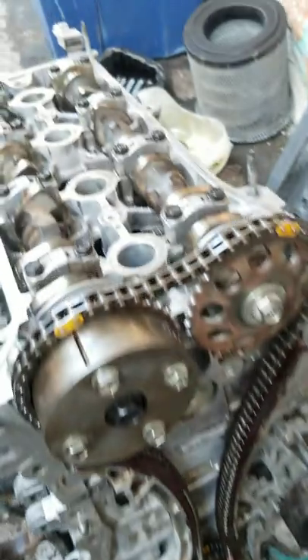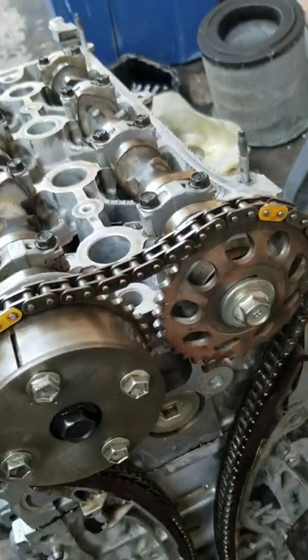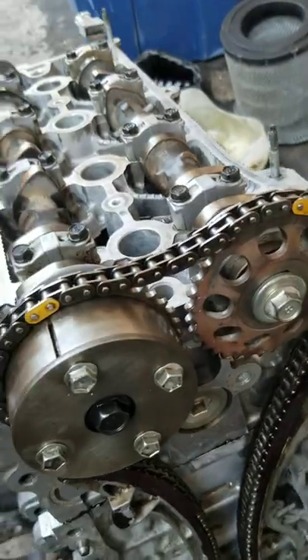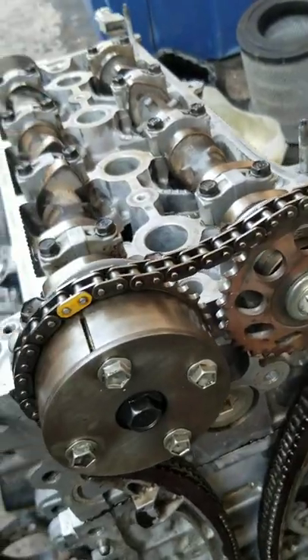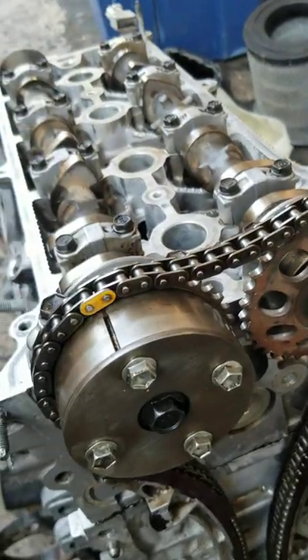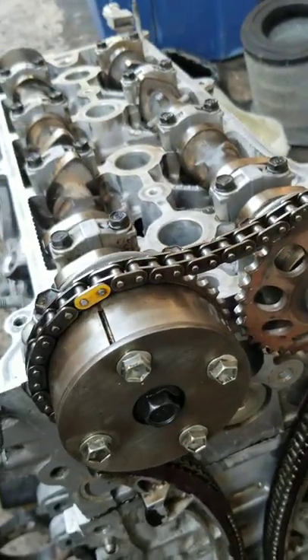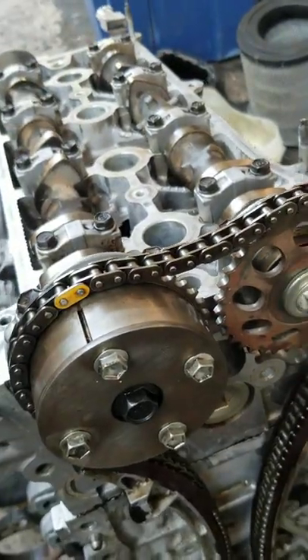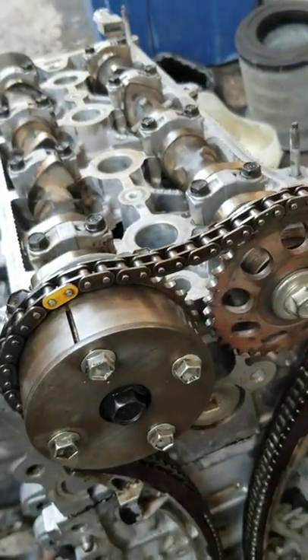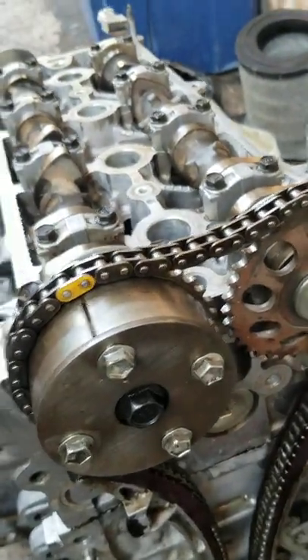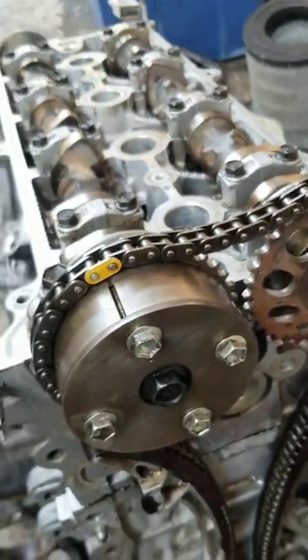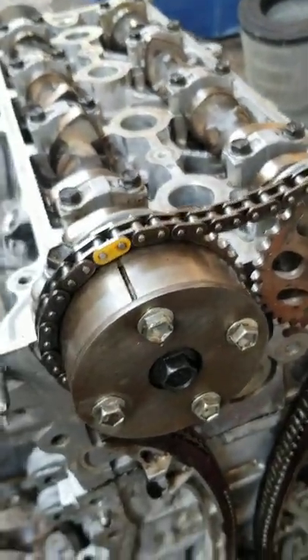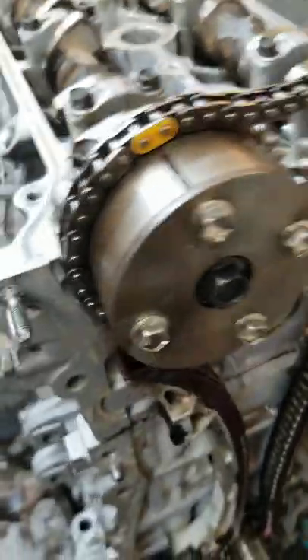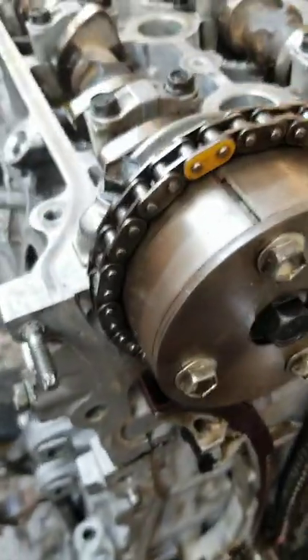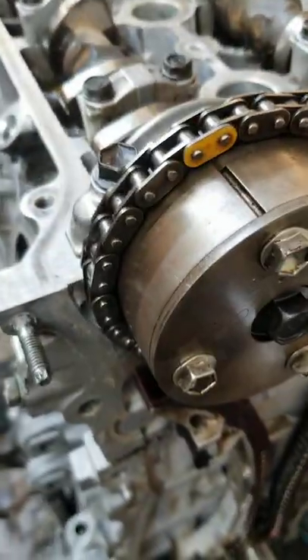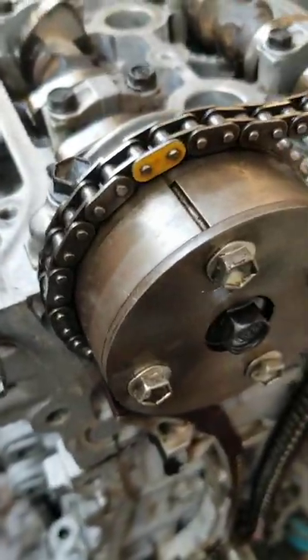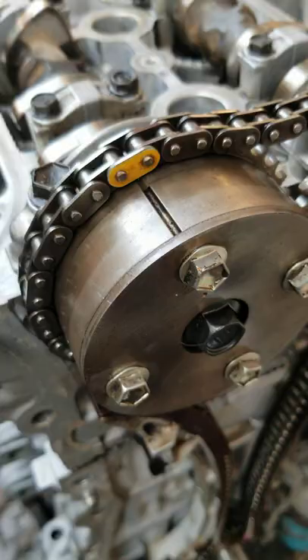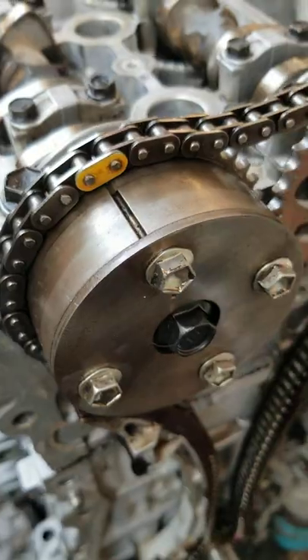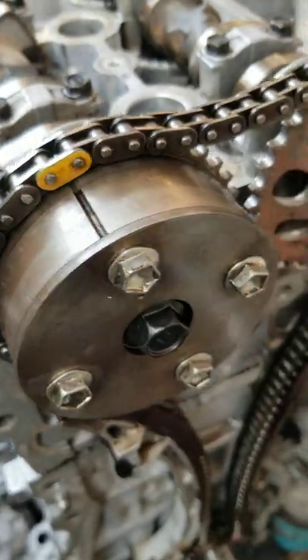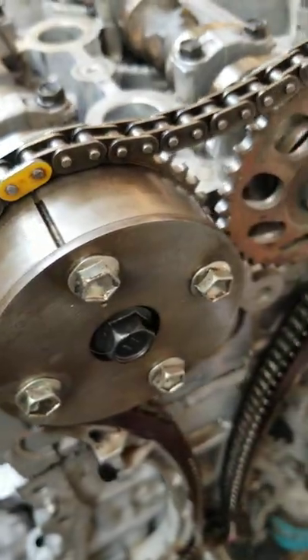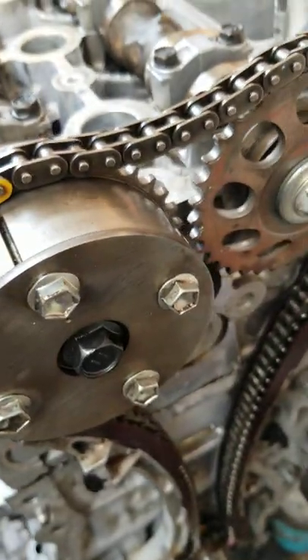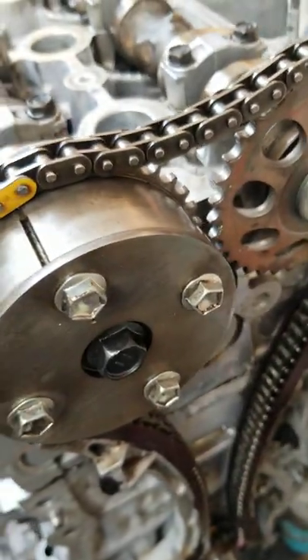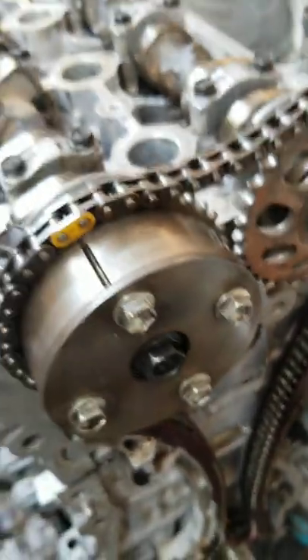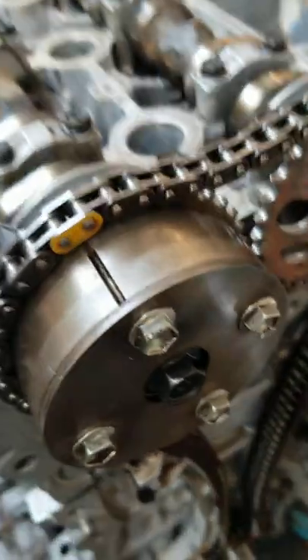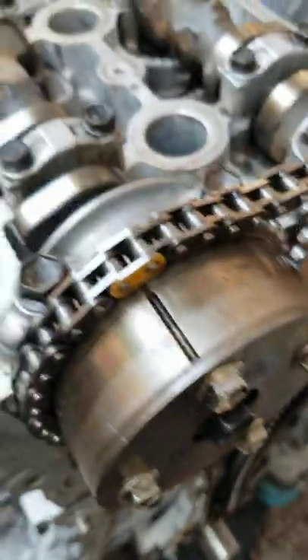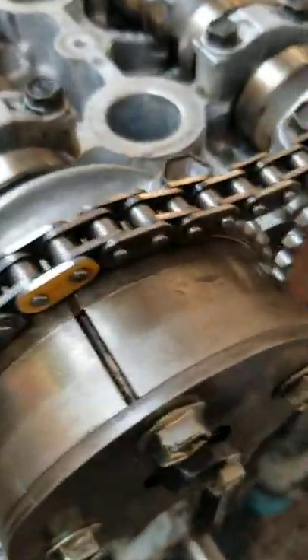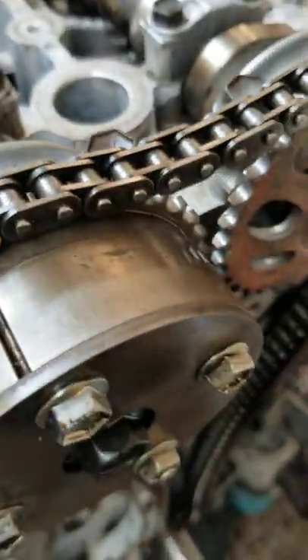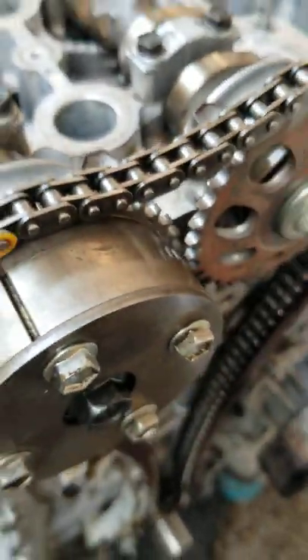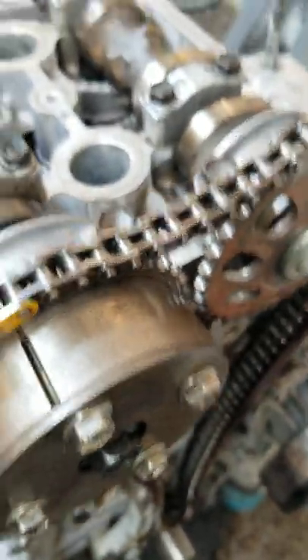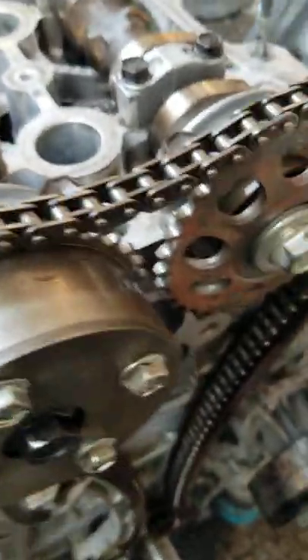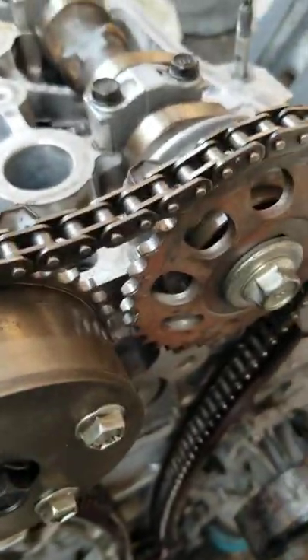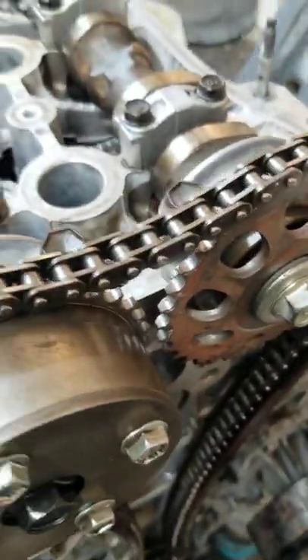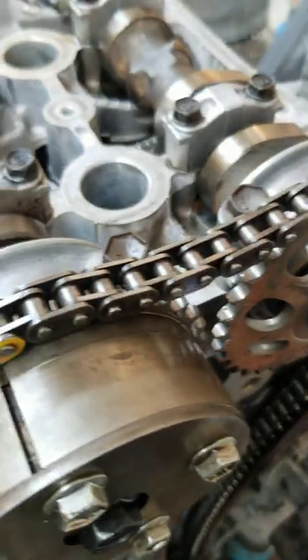Toyota 1AZ engine timing for the Toyota RAV4, Toyota Picnic, Toyota Ipsum. This is a cam timing demonstration.